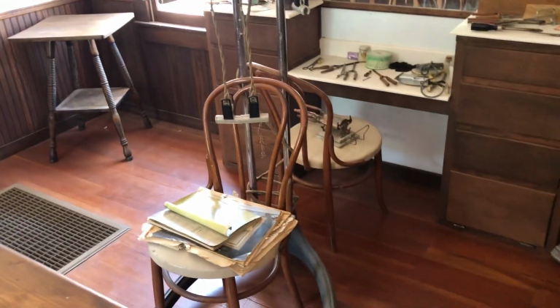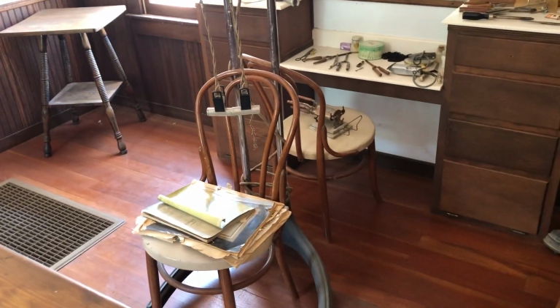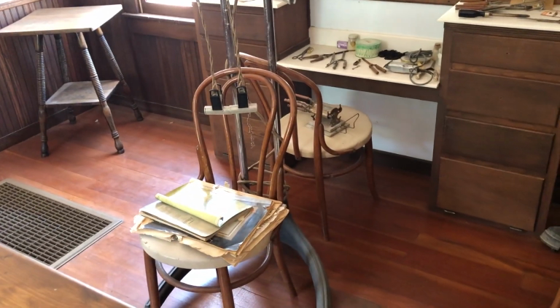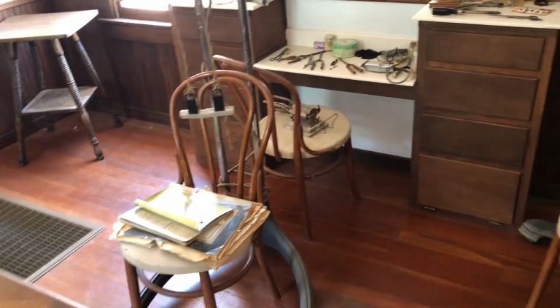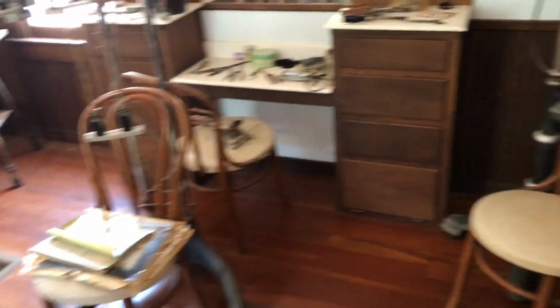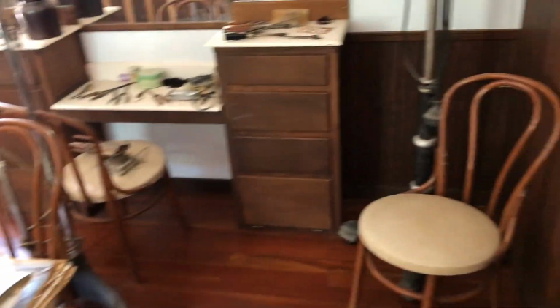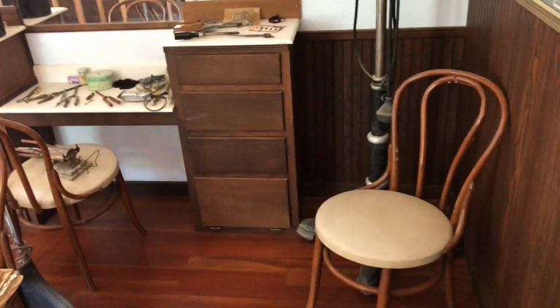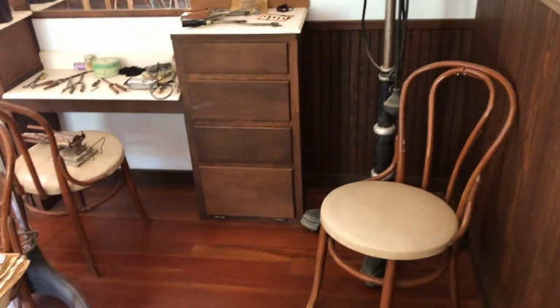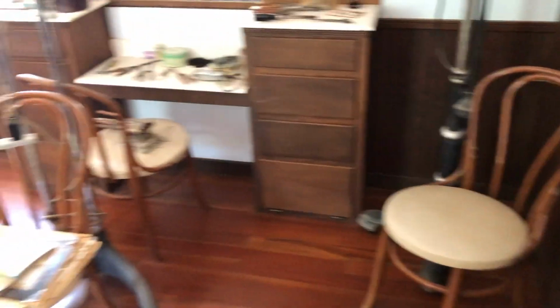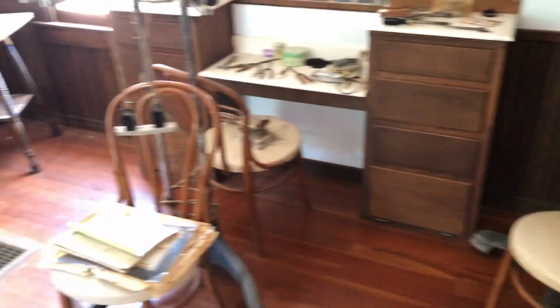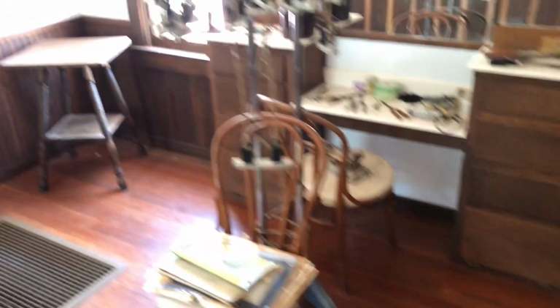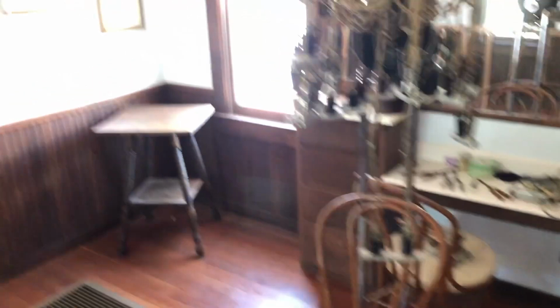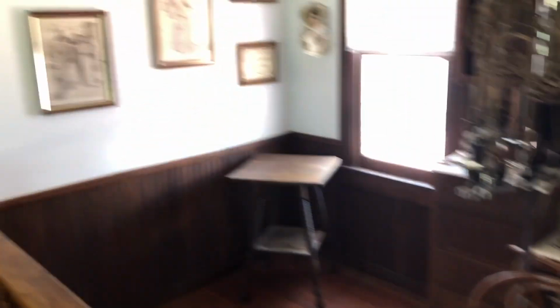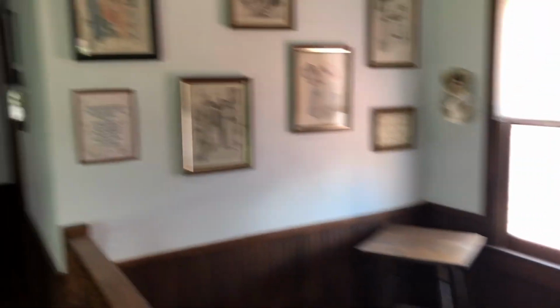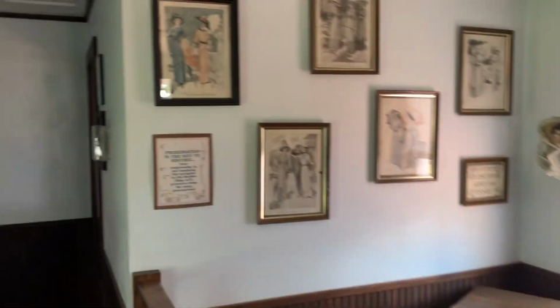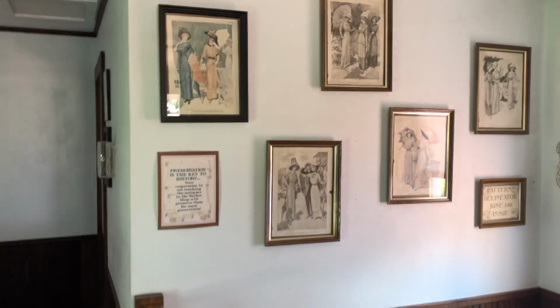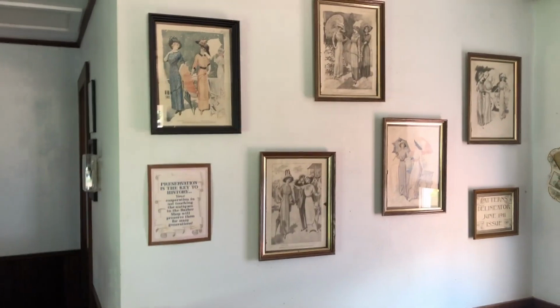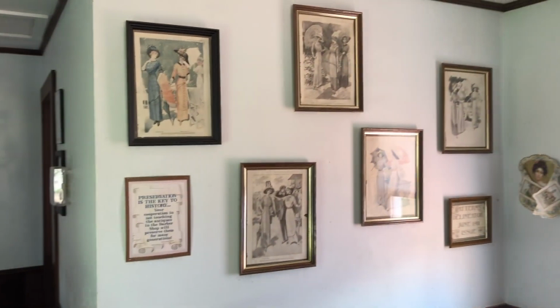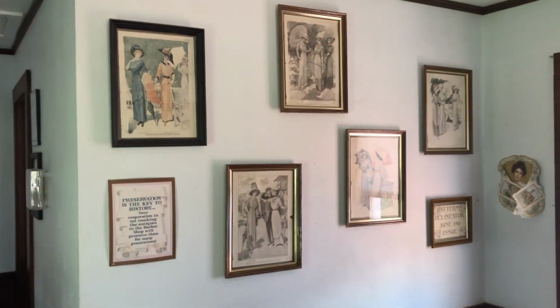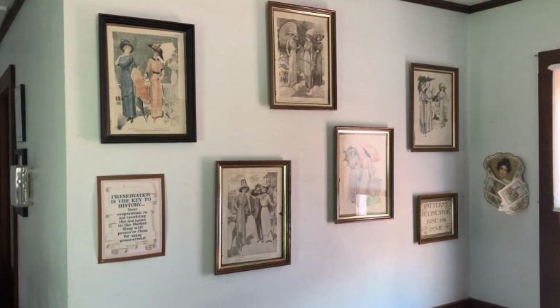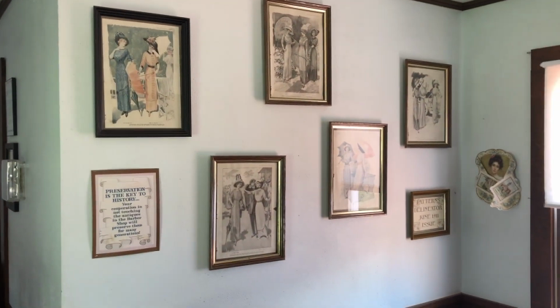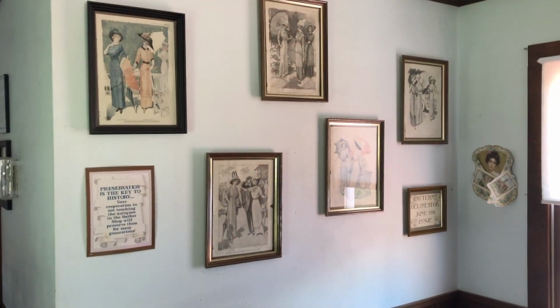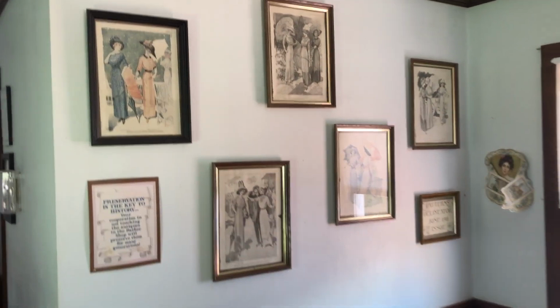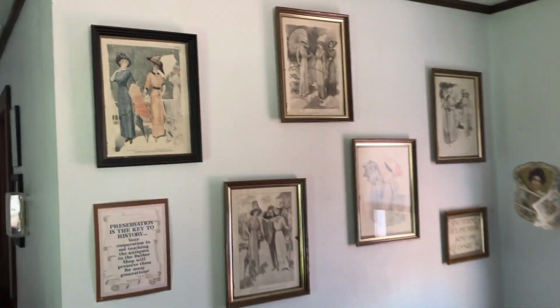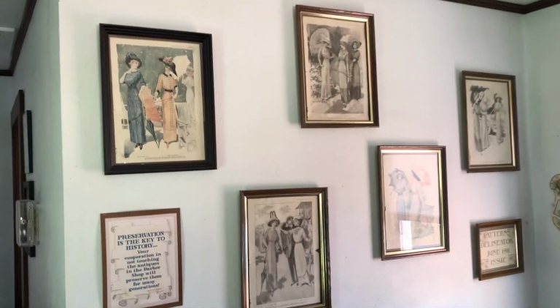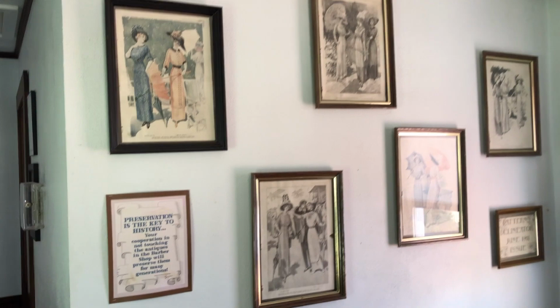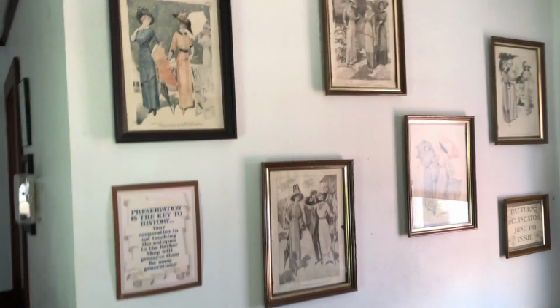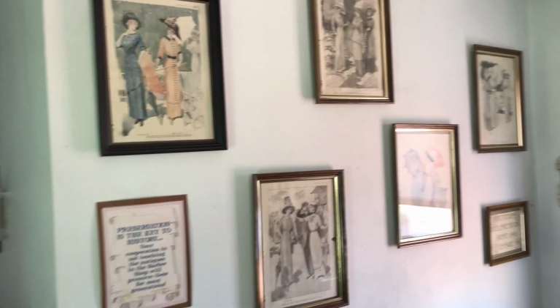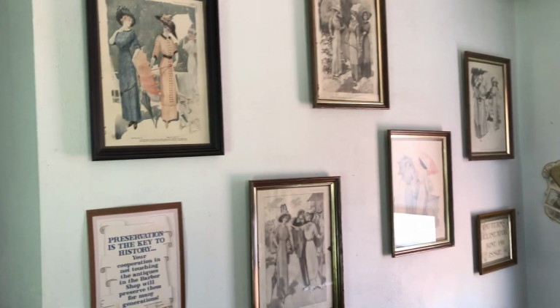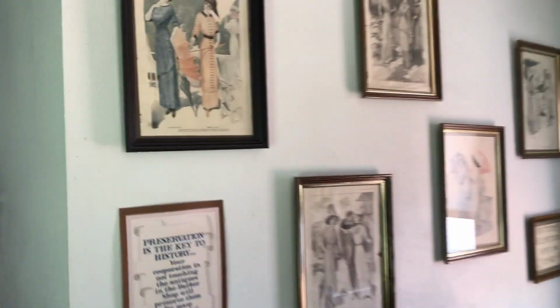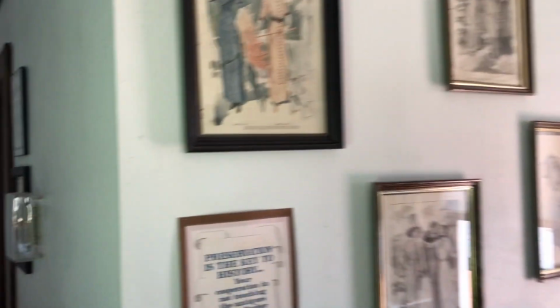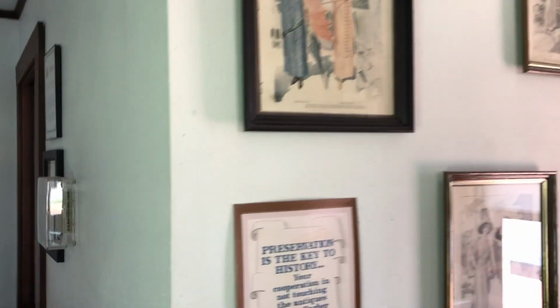Ladies, can you imagine sitting in that chair, getting your hair done? And some posters on the wall of different women and their hairstyles. Very cool.